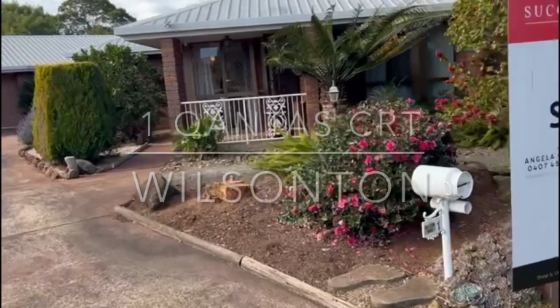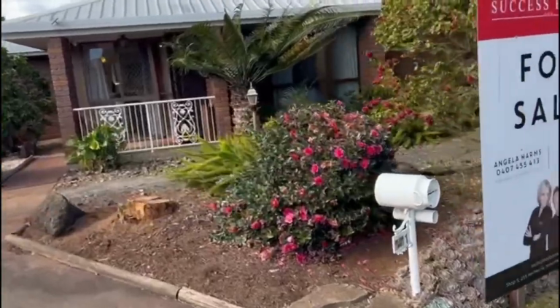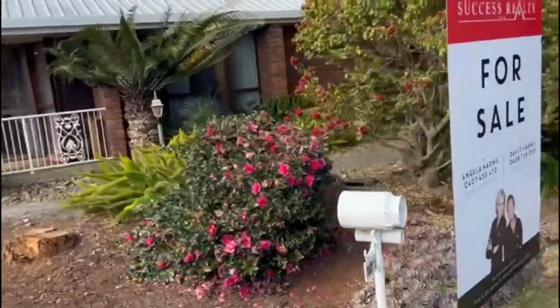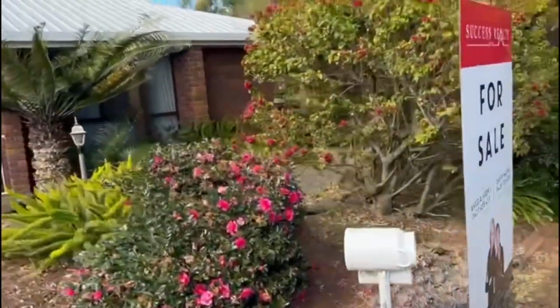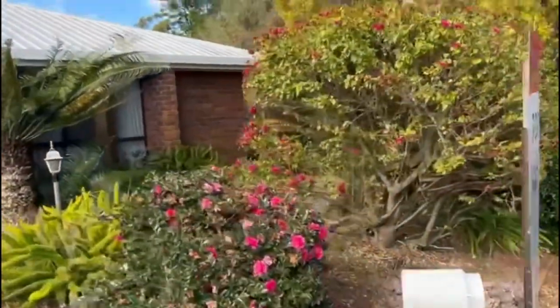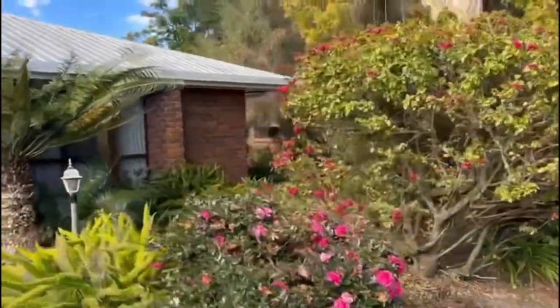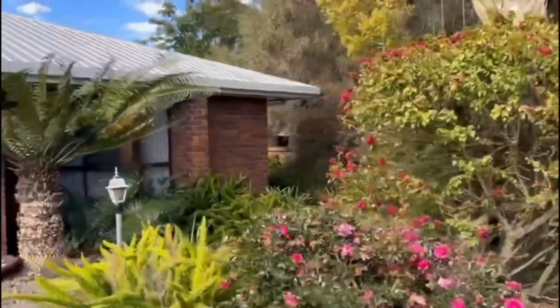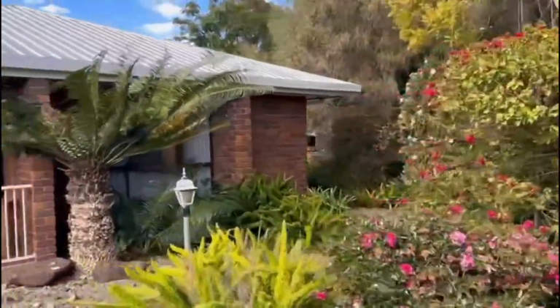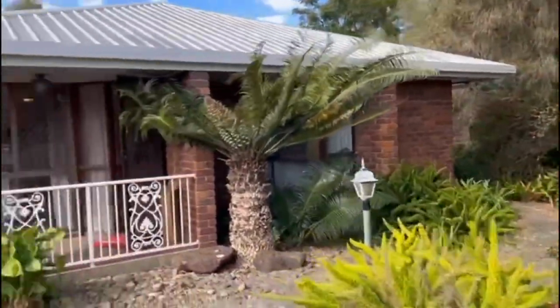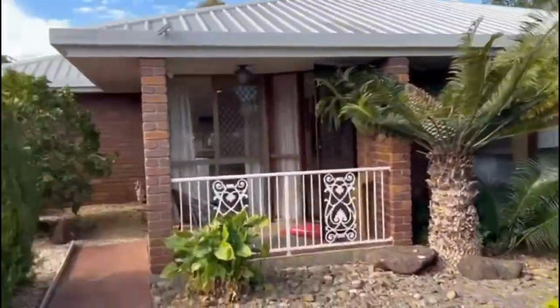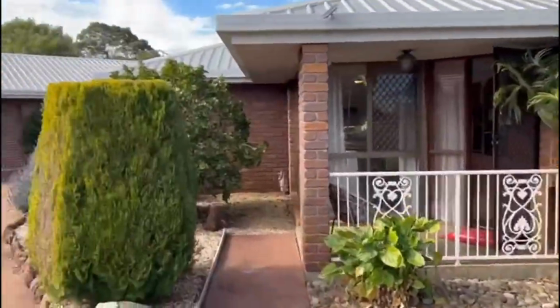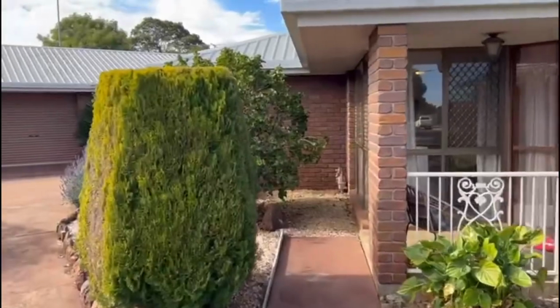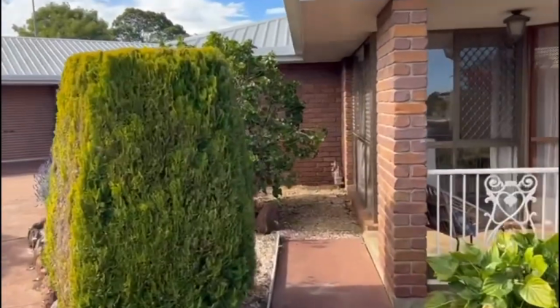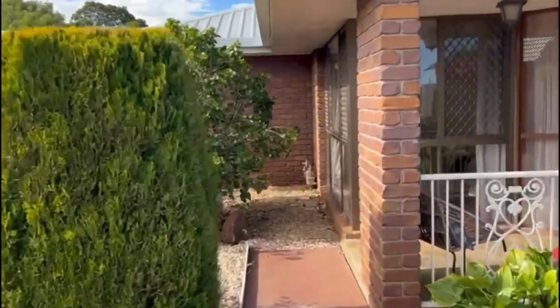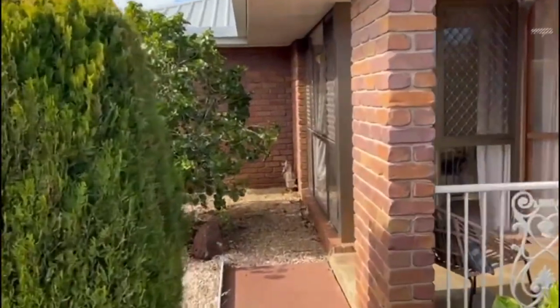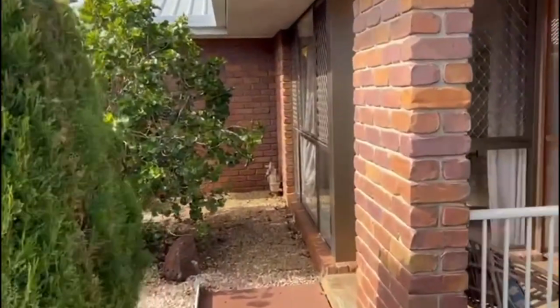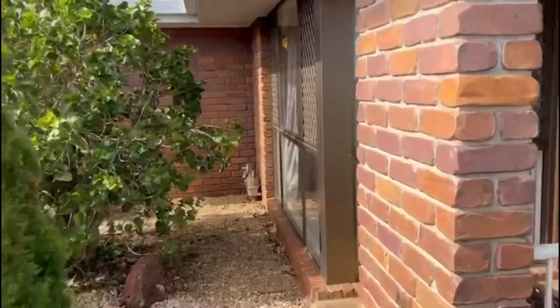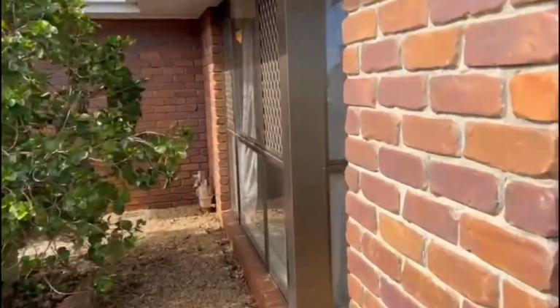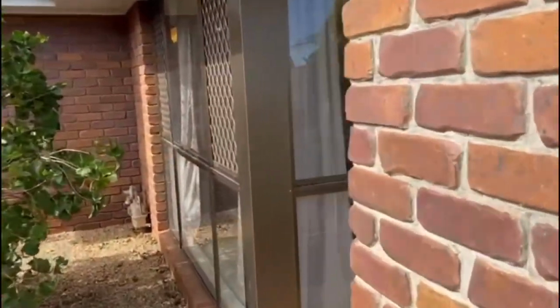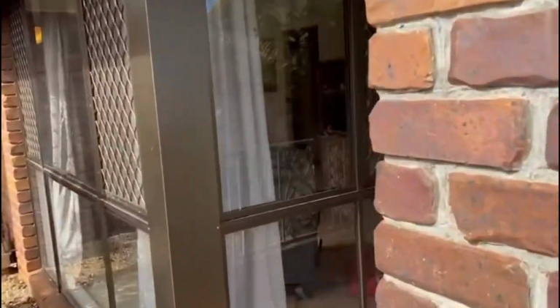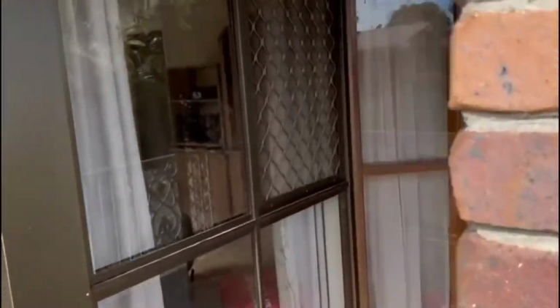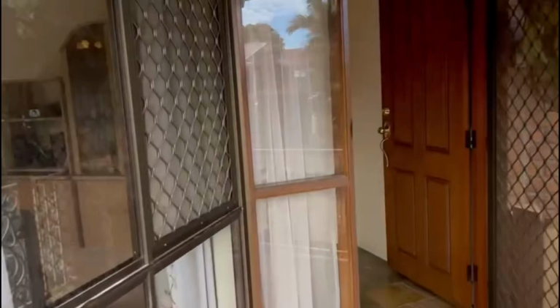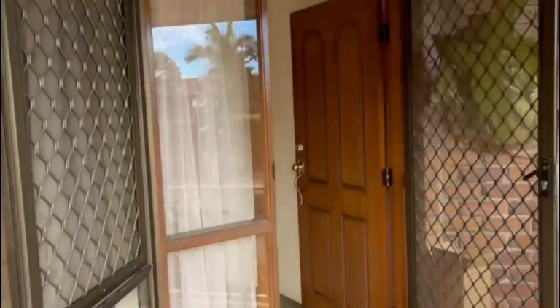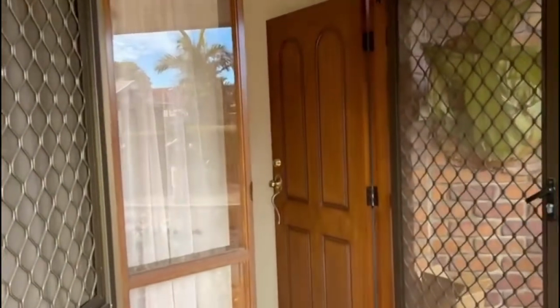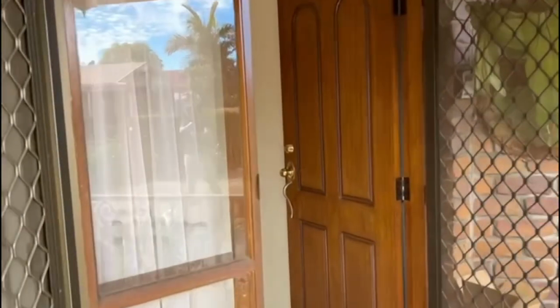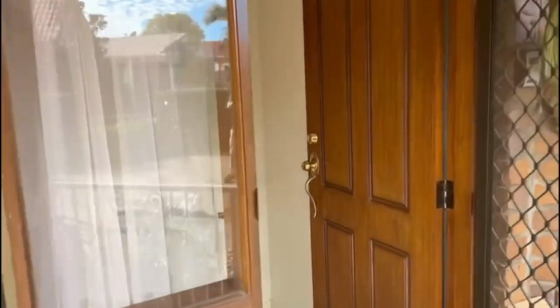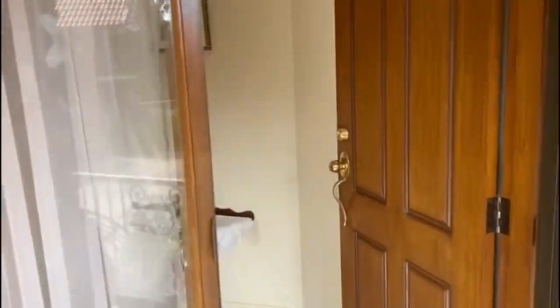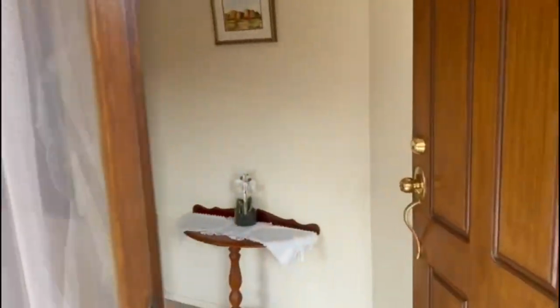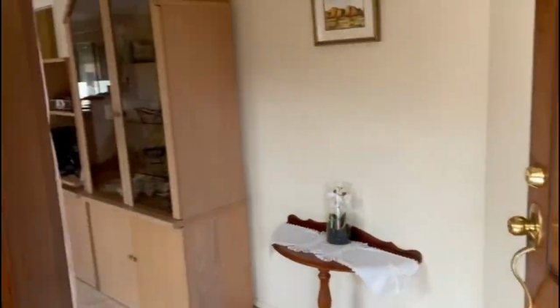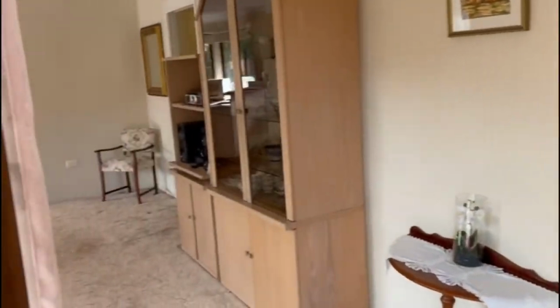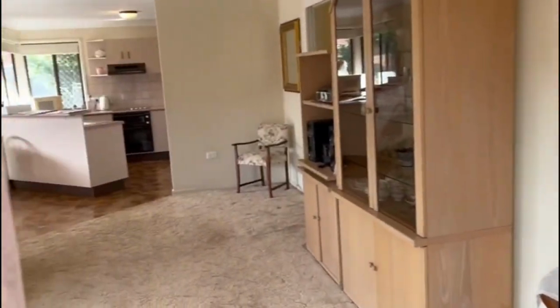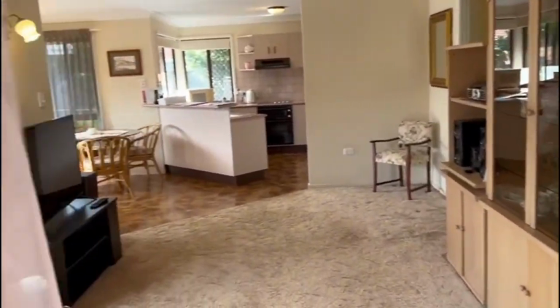Hi, I'm Dave from Success Realty and I'm going to take you for a walk through 1 Qantas Court in Wilsington. The property was built in 1989 by the current owners. They designed the house and had it built by Pingle Homes.